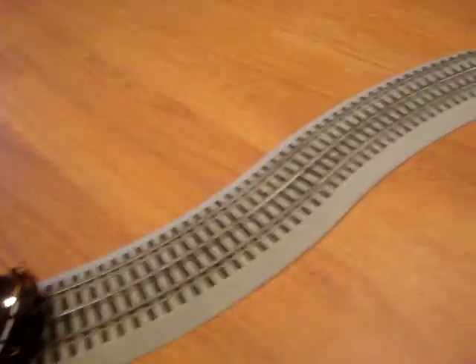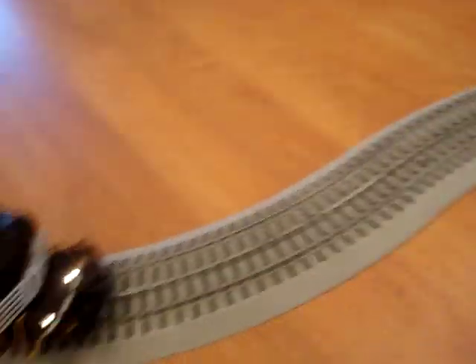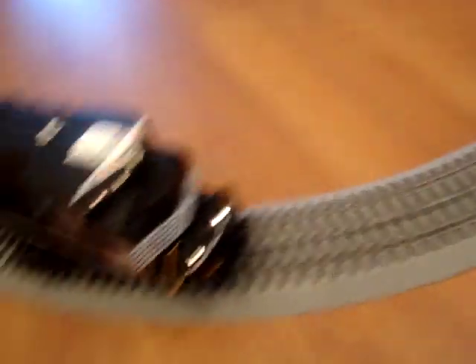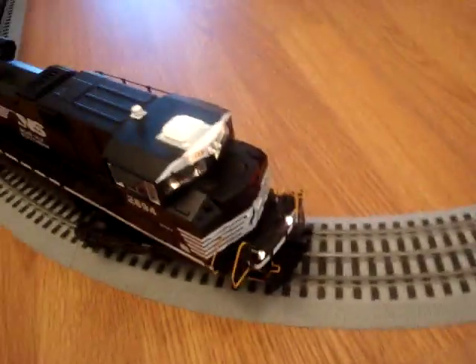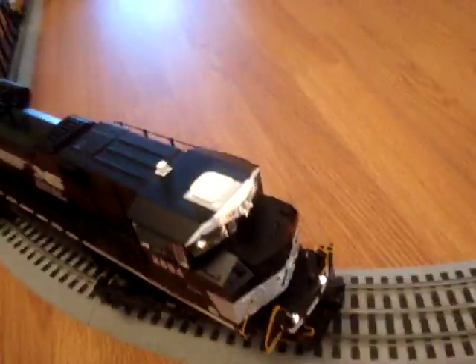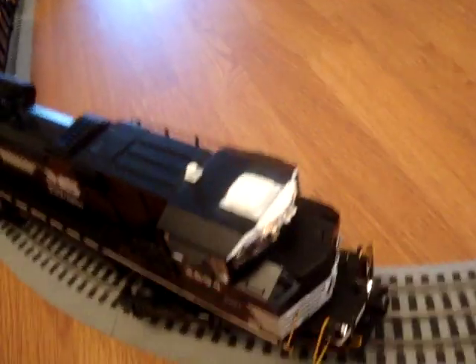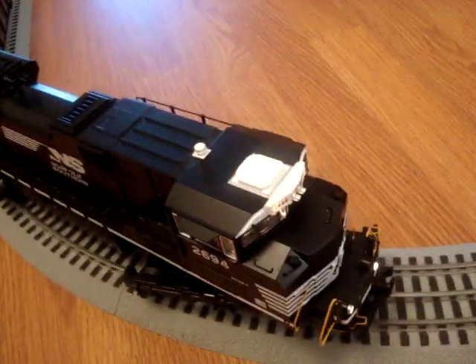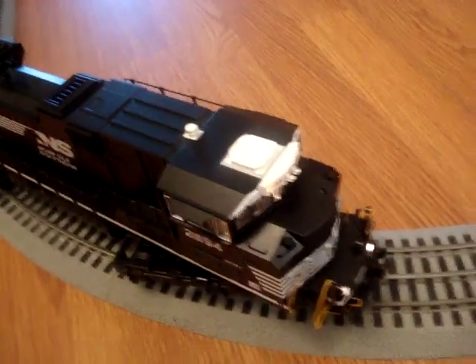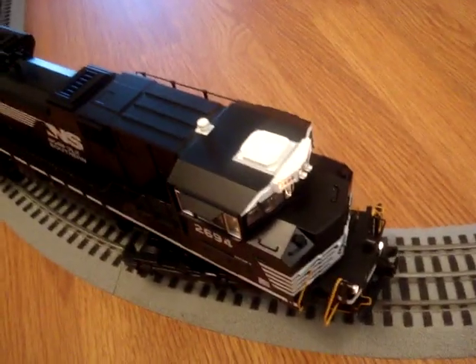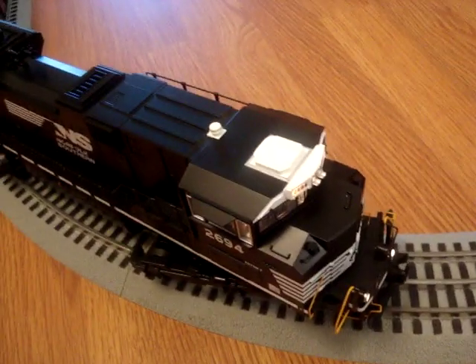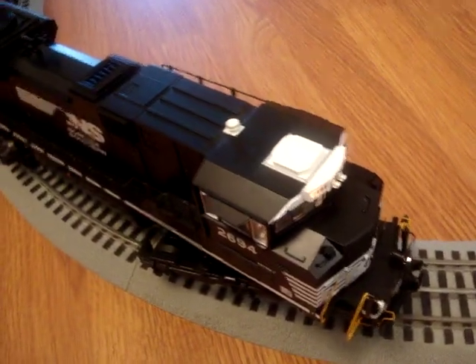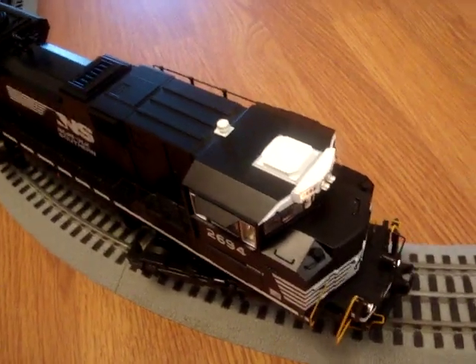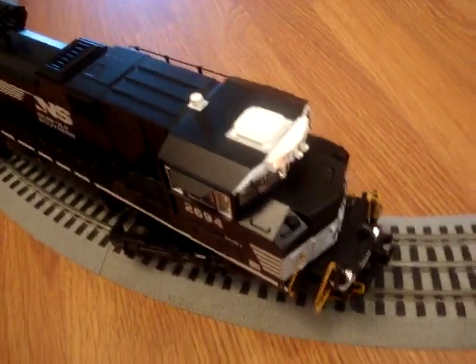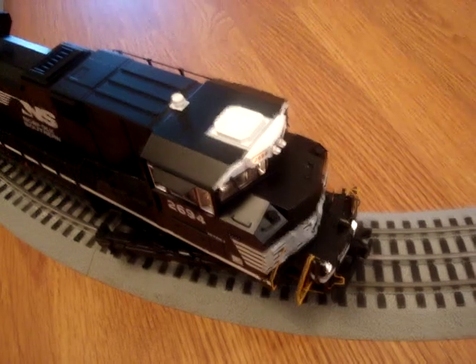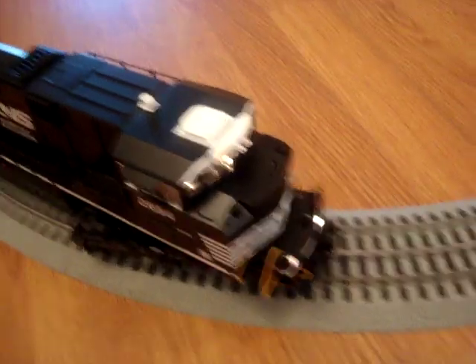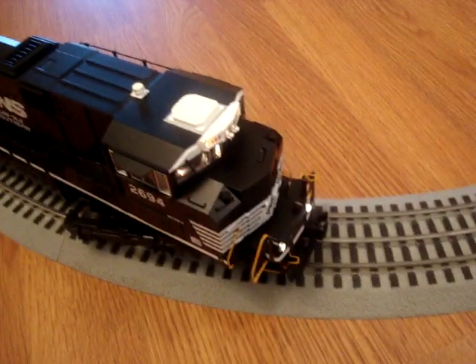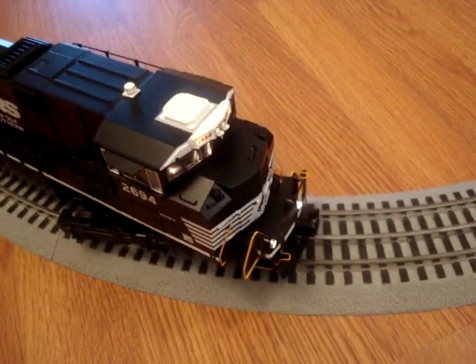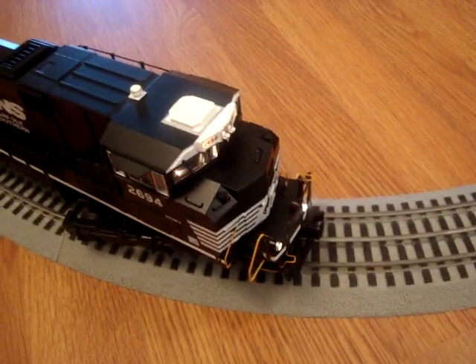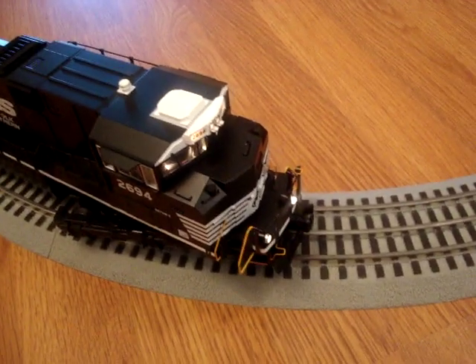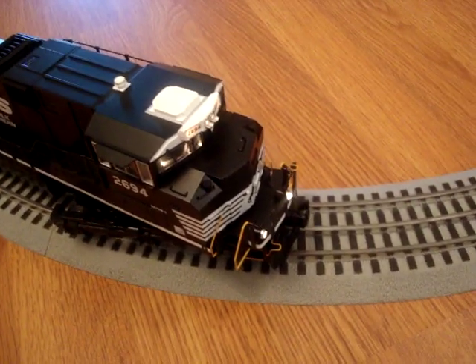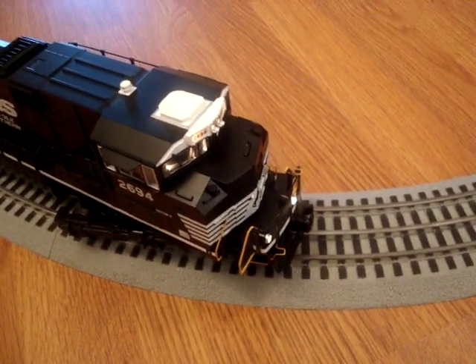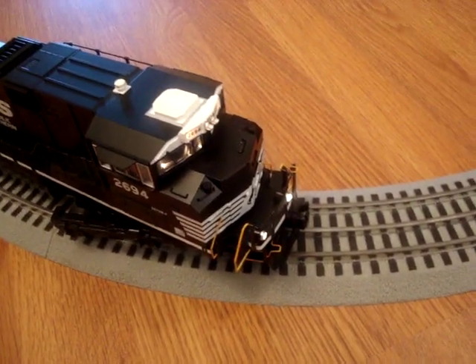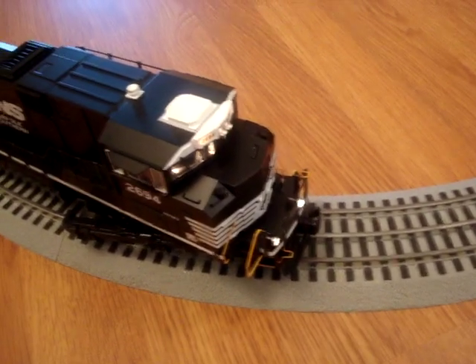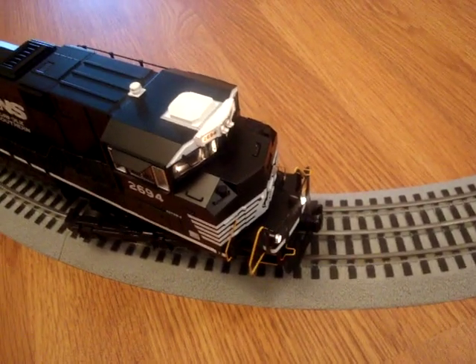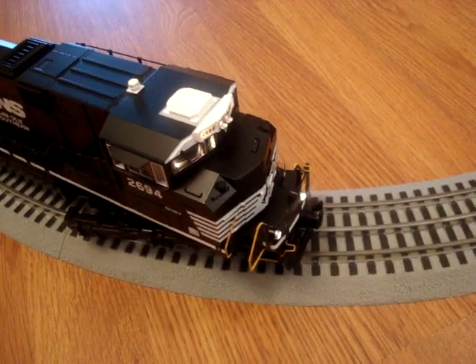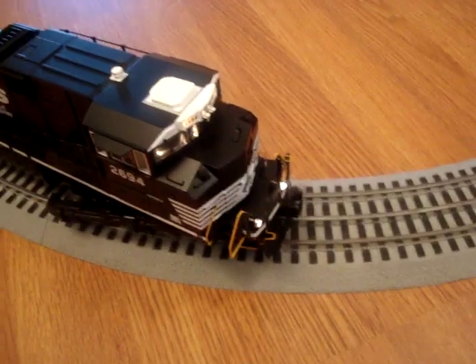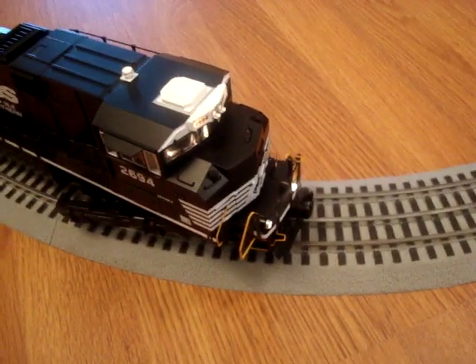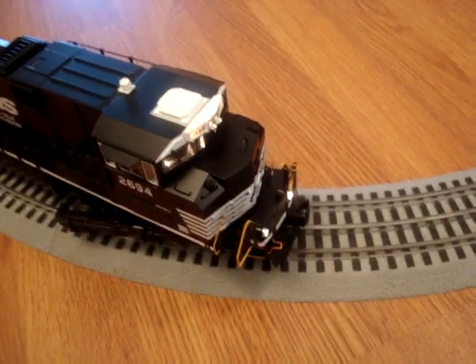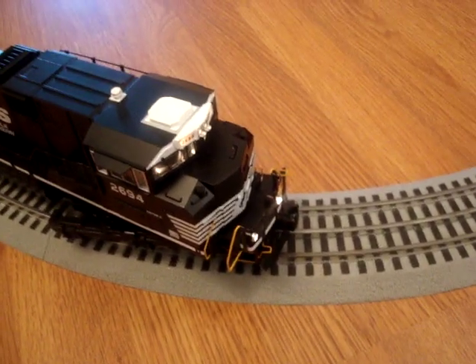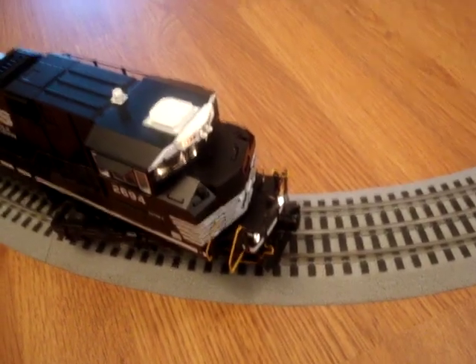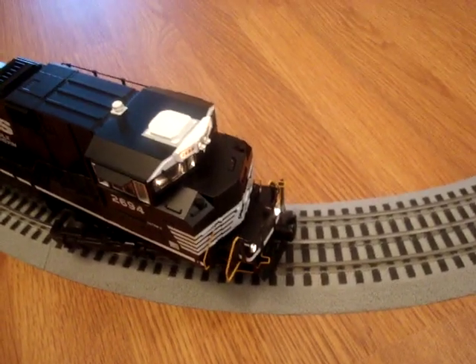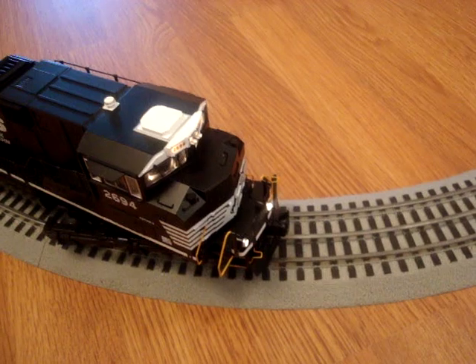So you have to hit the horn once and the bell twice, with one half-second intervals between them. So I'll try that — it'll take a couple of times.